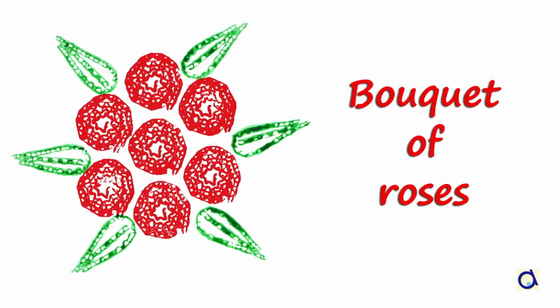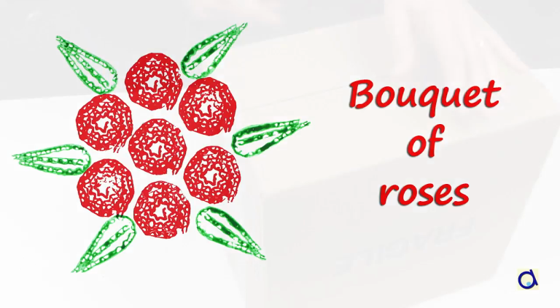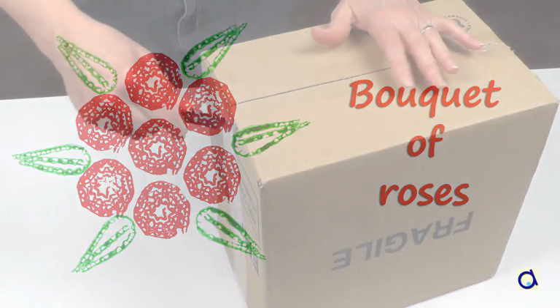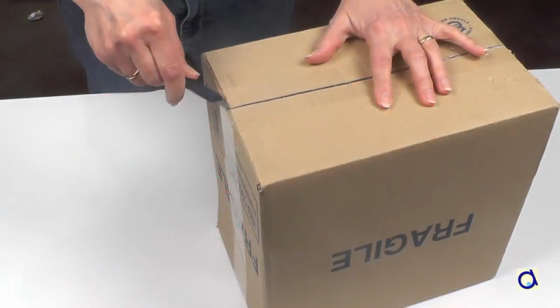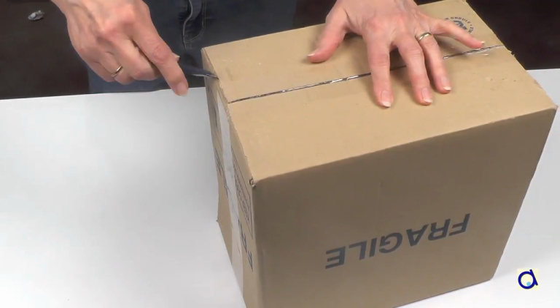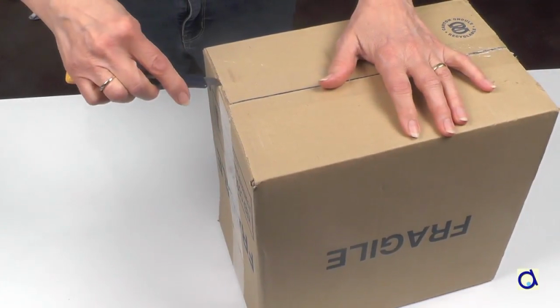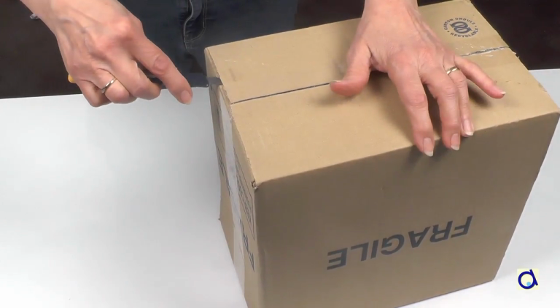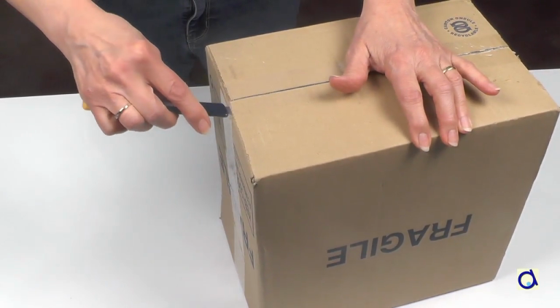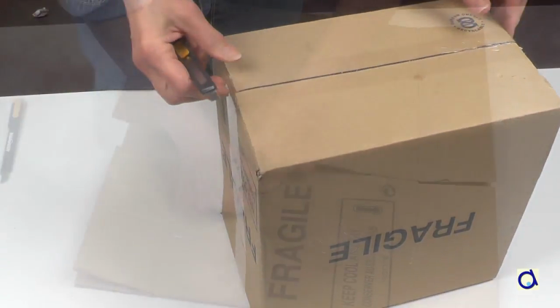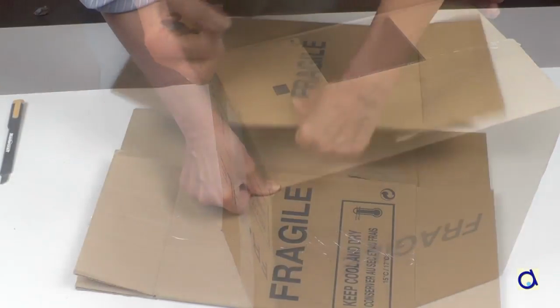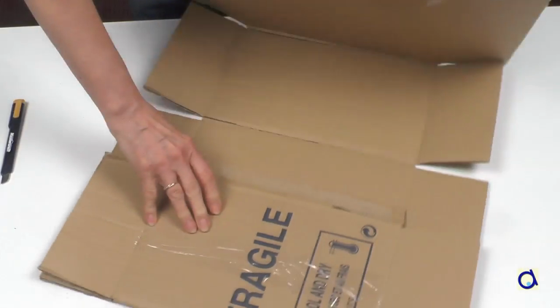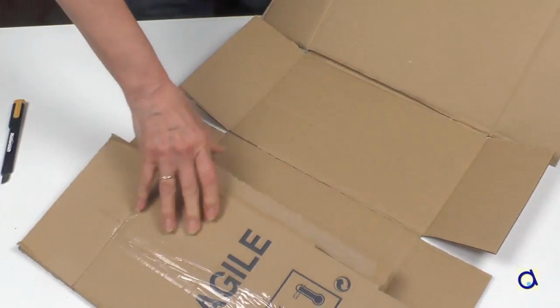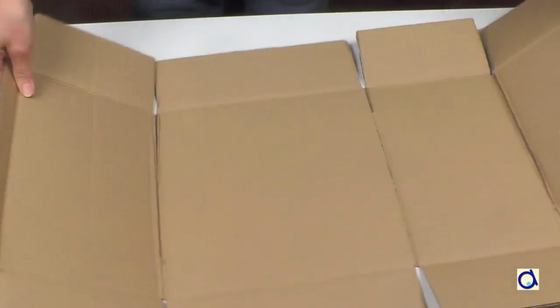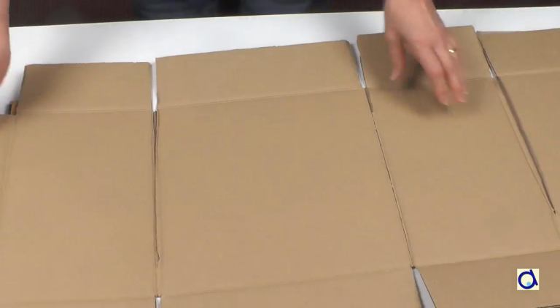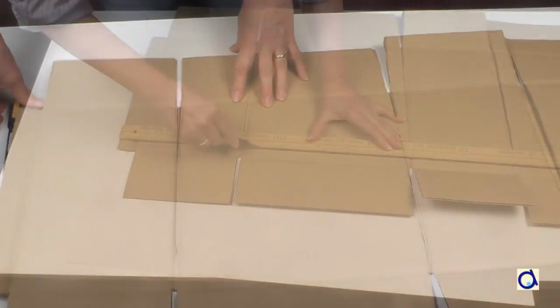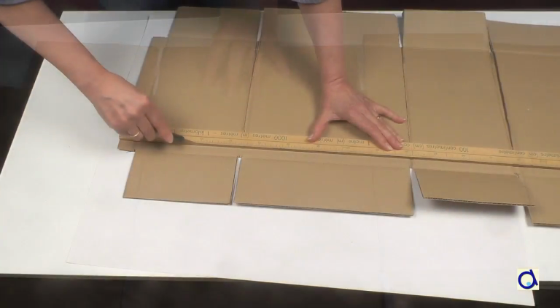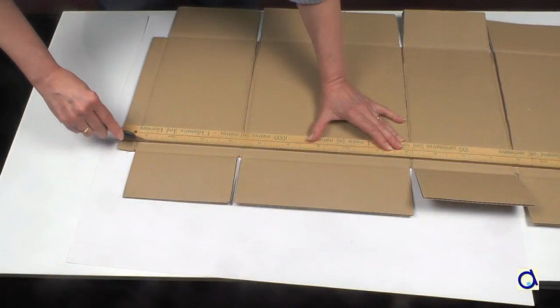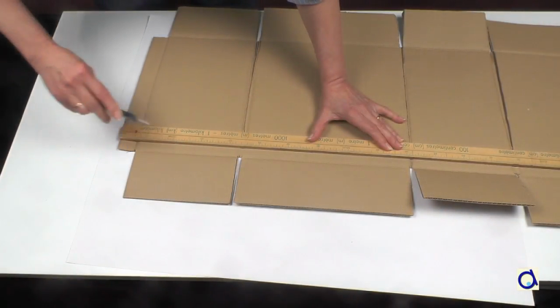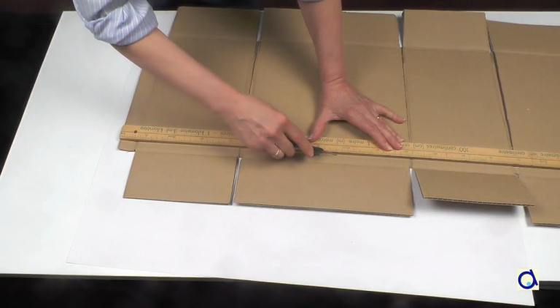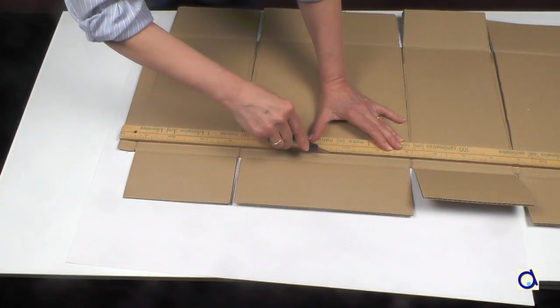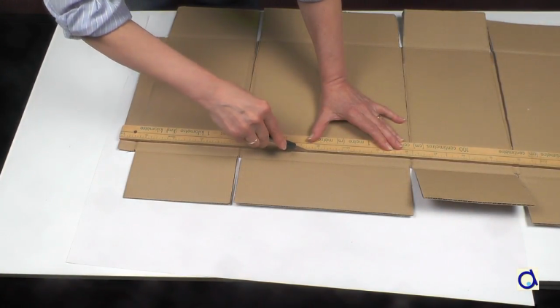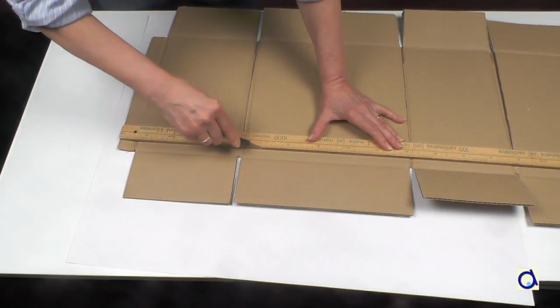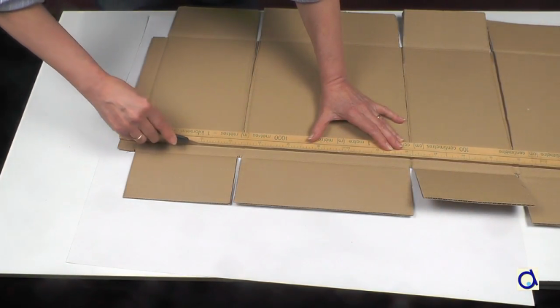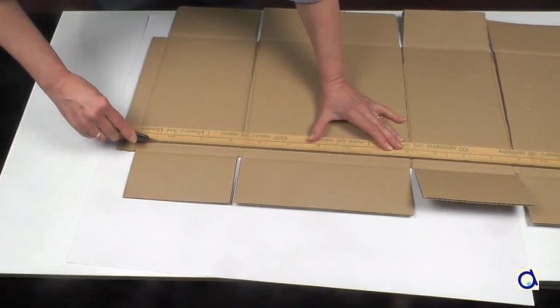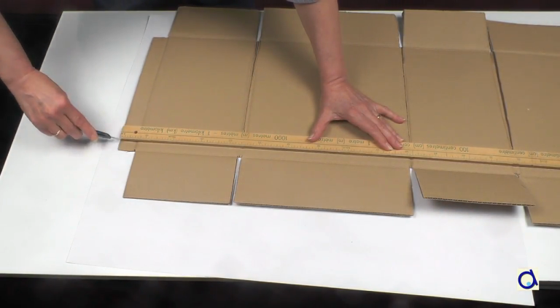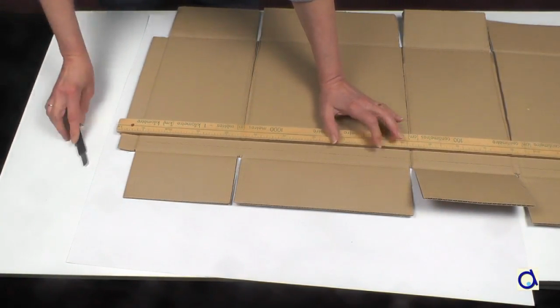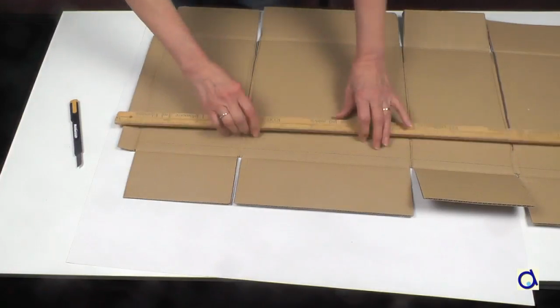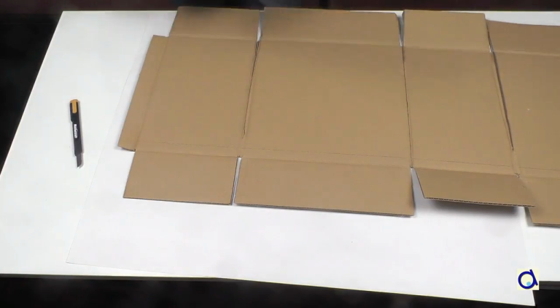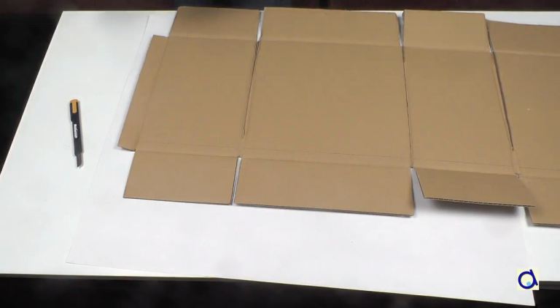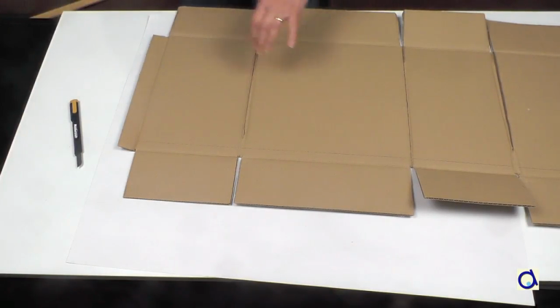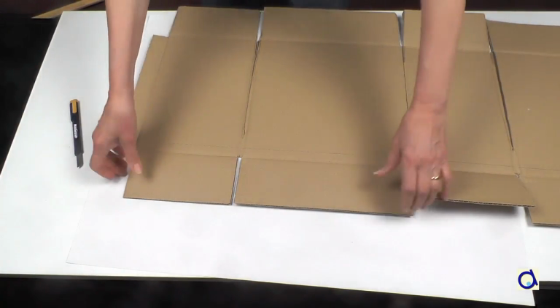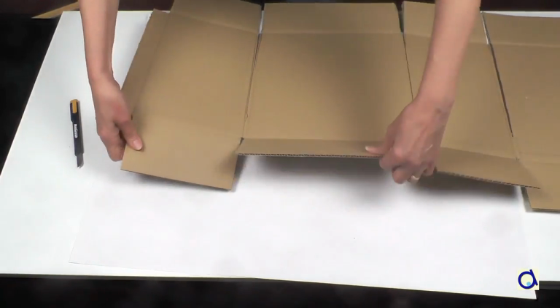Take a box made of corrugated cardboard. Disassemble the box to lay the cardboard completely flat. Corrugated cardboard is made of a corrugated sheet glued between two sheets of paper.